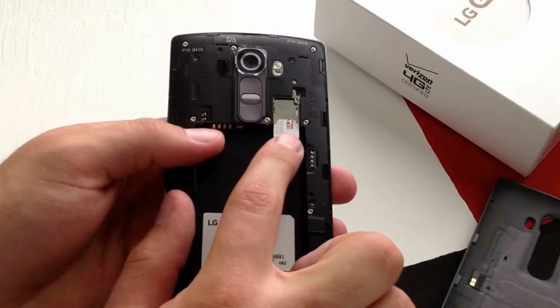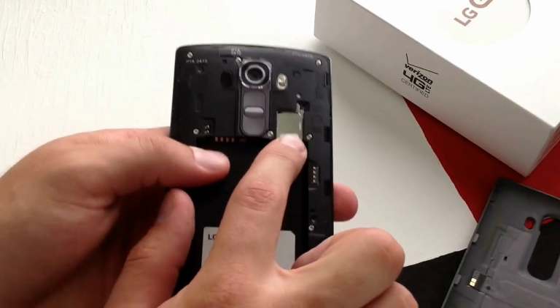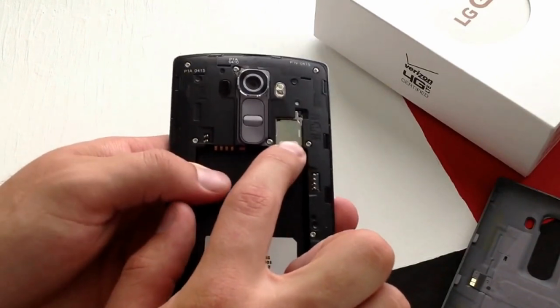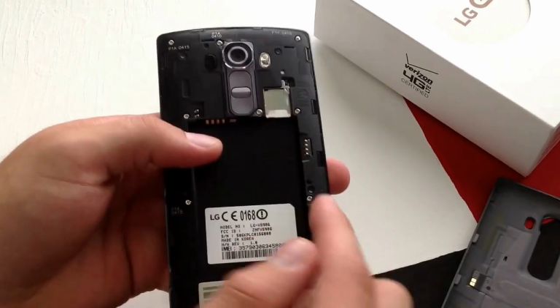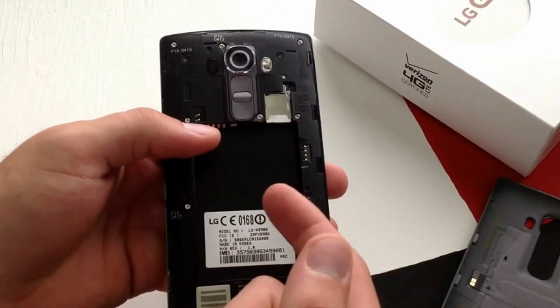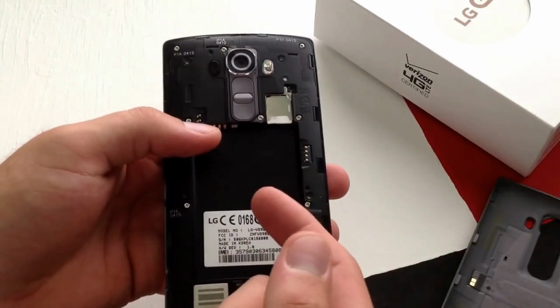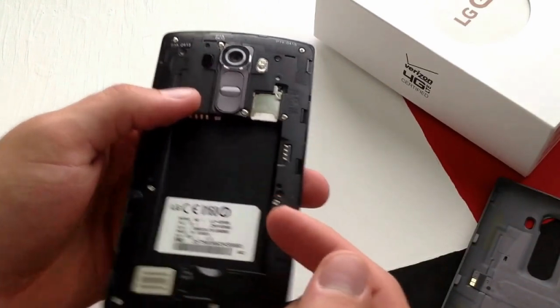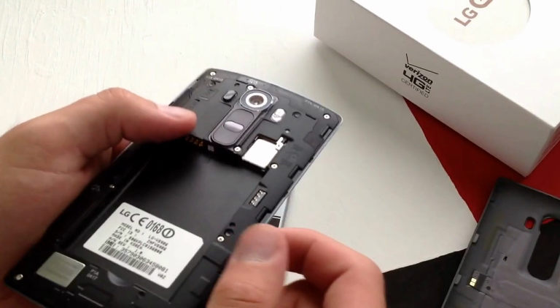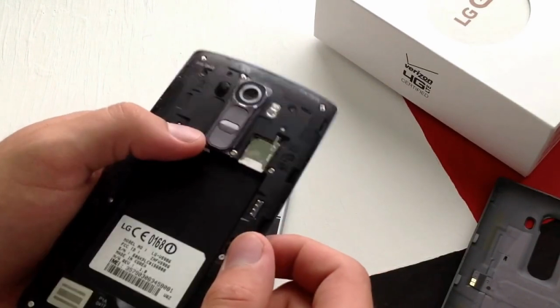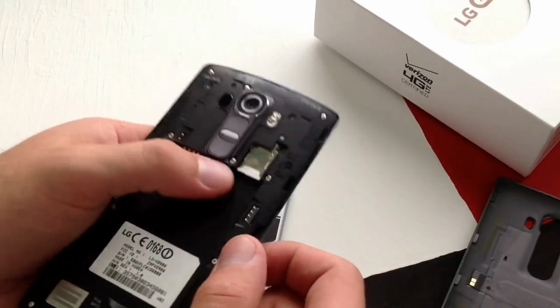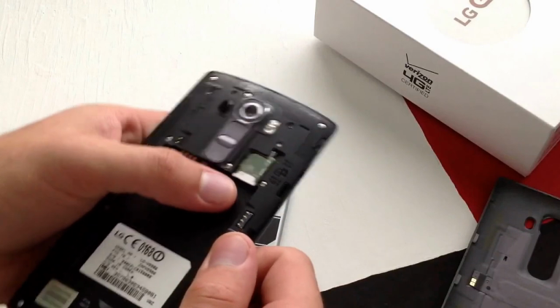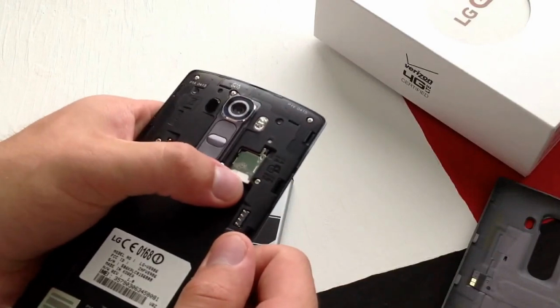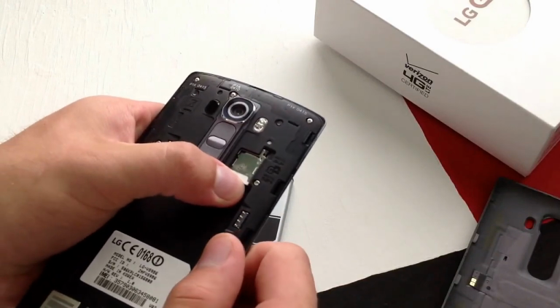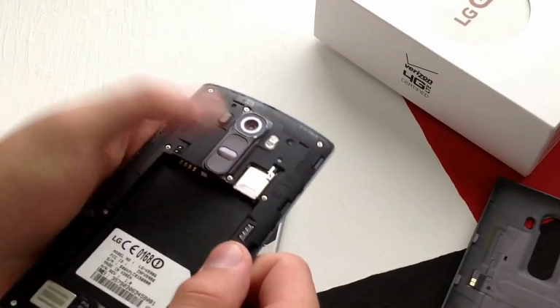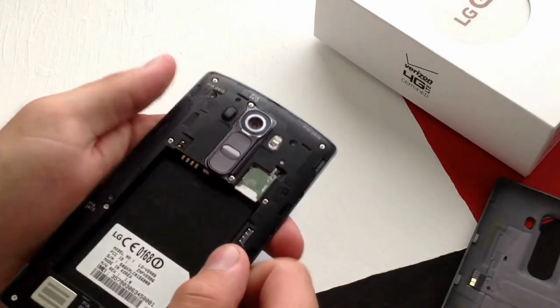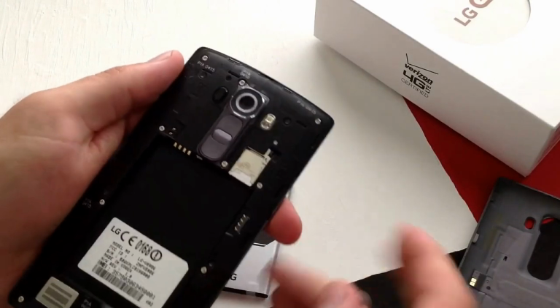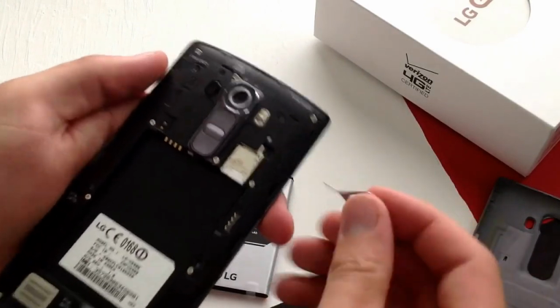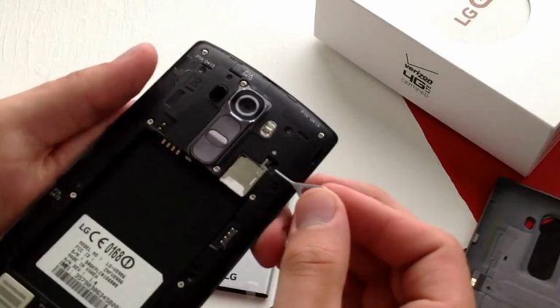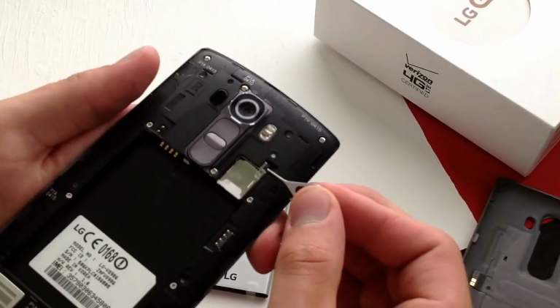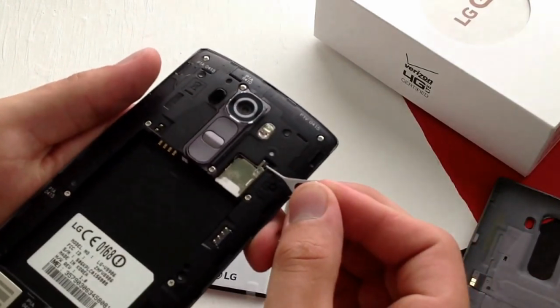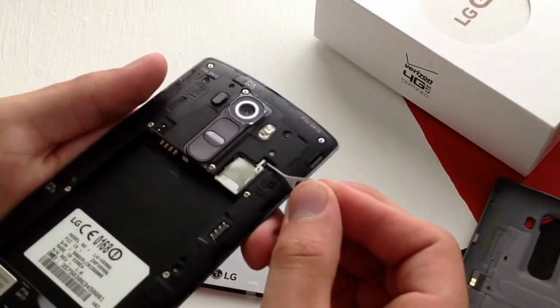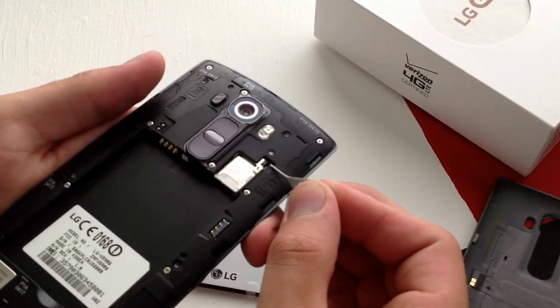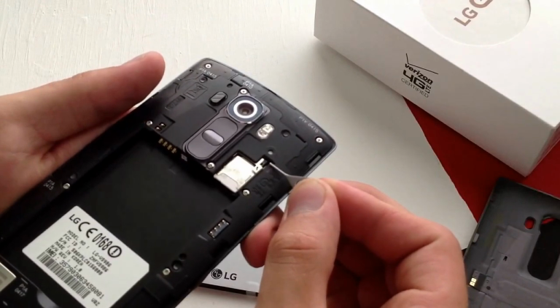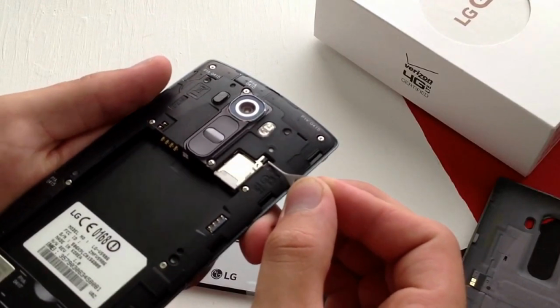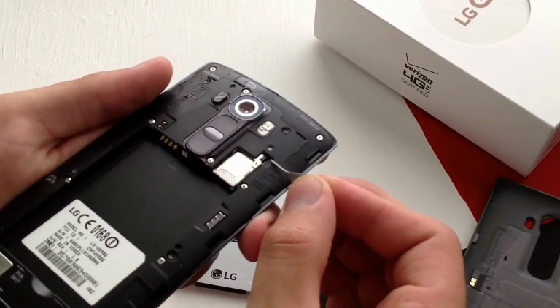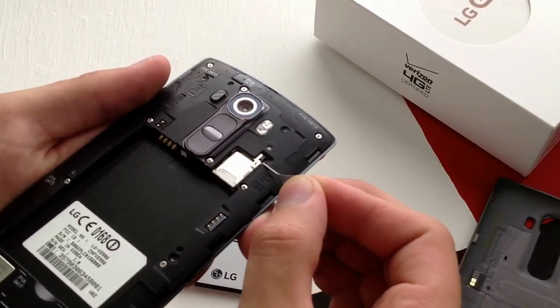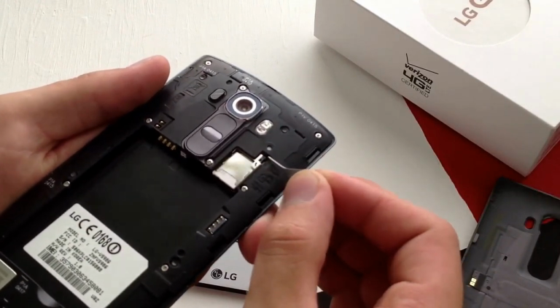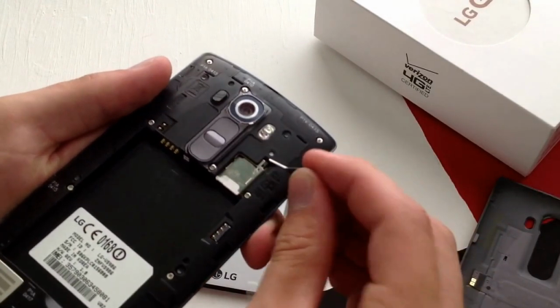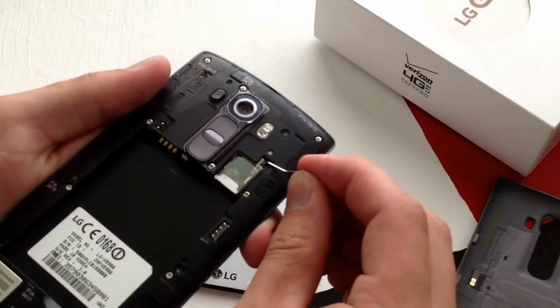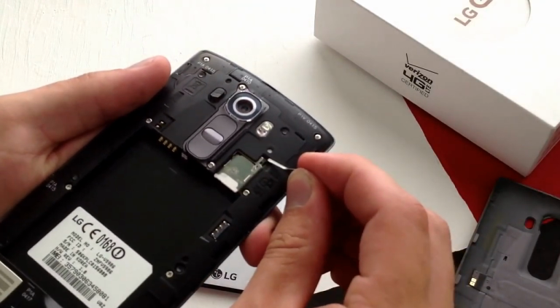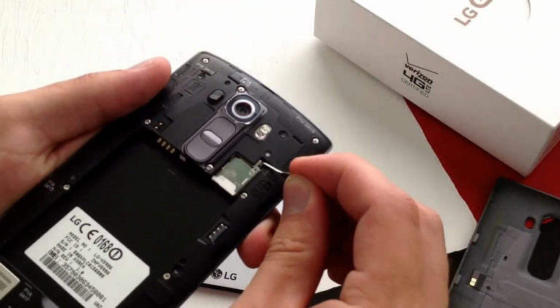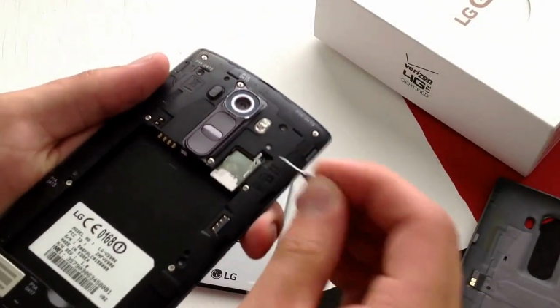Go ahead and push it in. It's not spring-loaded or anything like that, so it's not going to catch — all you've got to do is just push it in and make sure it's in. As you guys can see, that plastic piece has gone back up. So if you wanted to eject it, it is the same way.